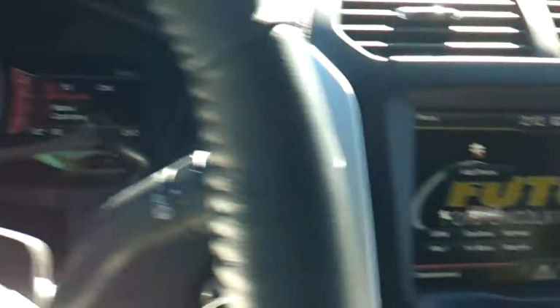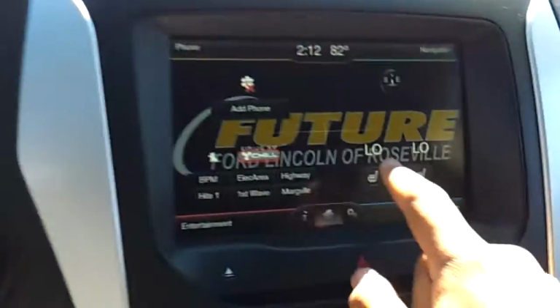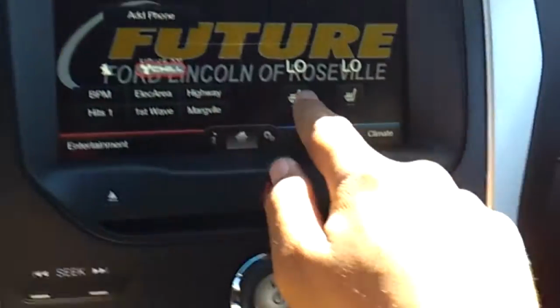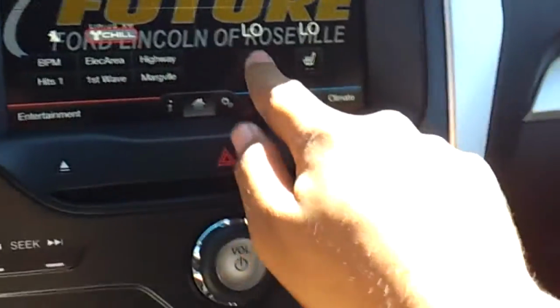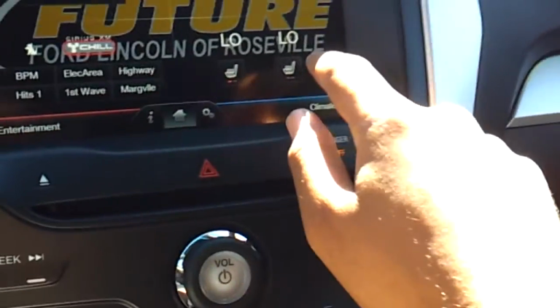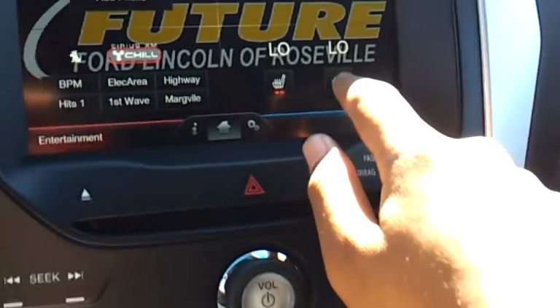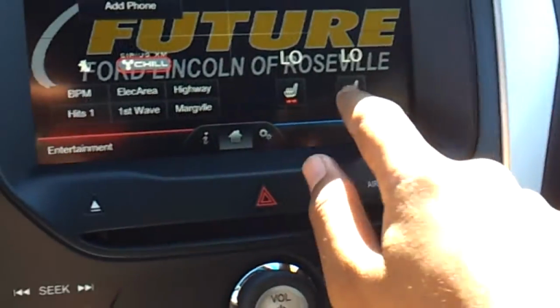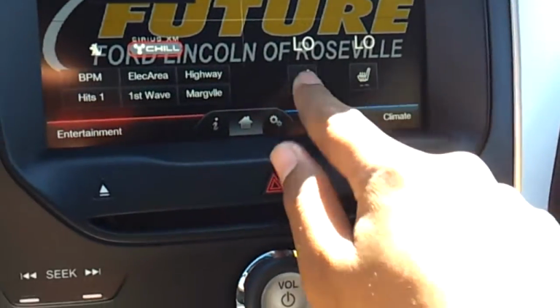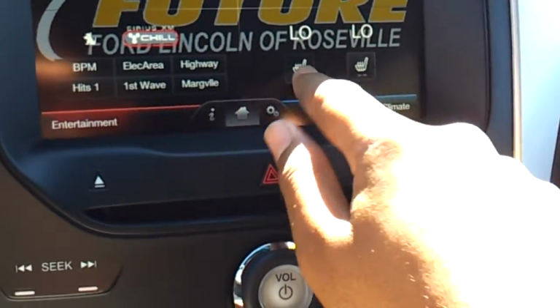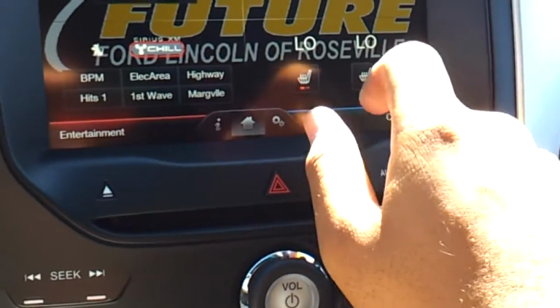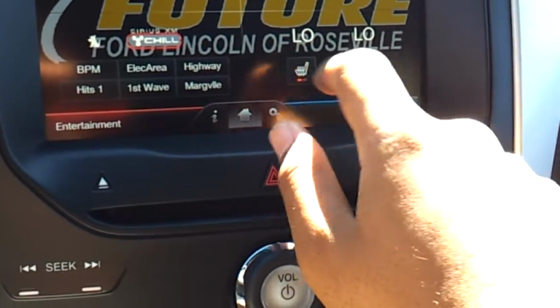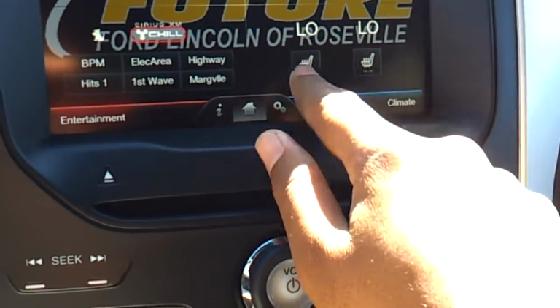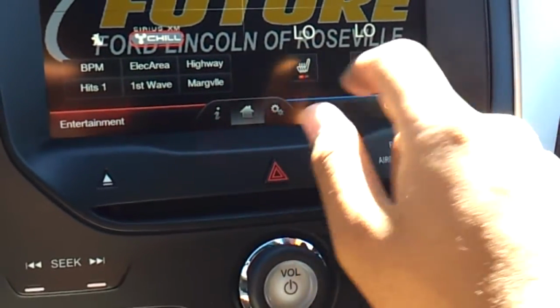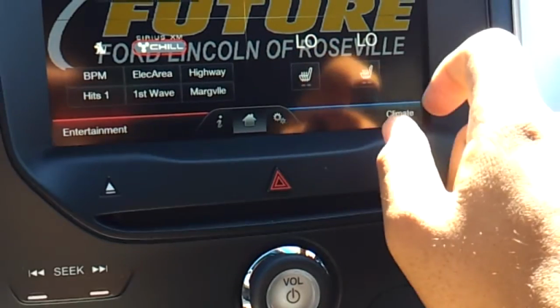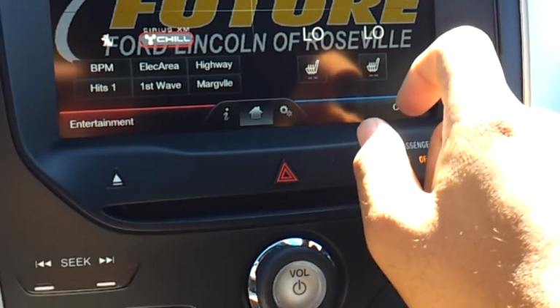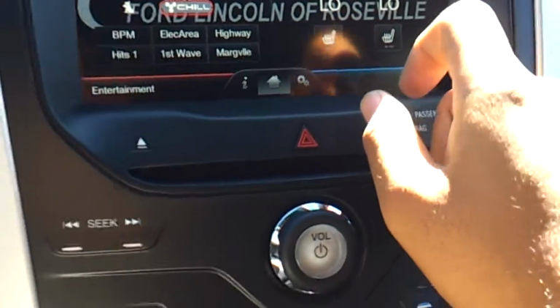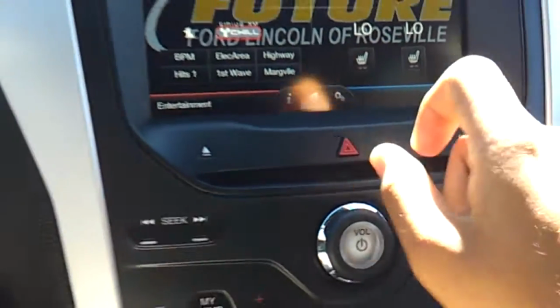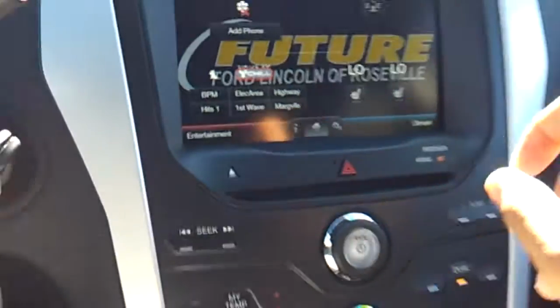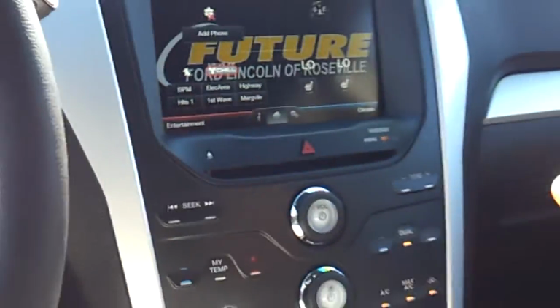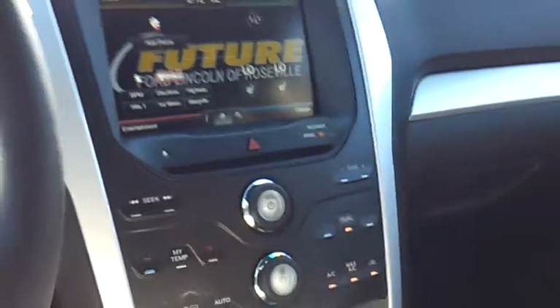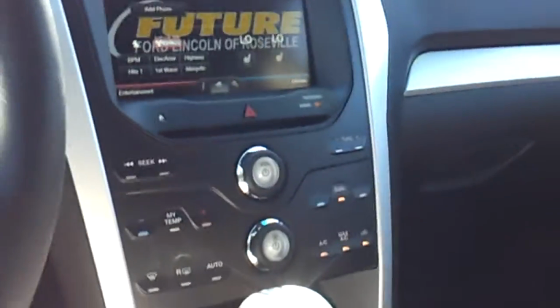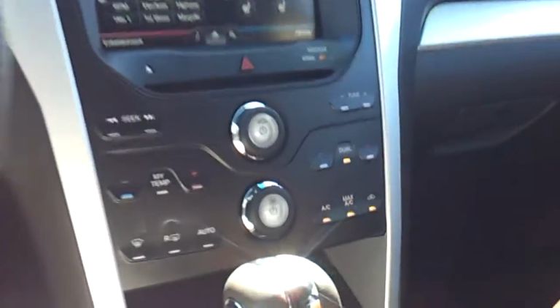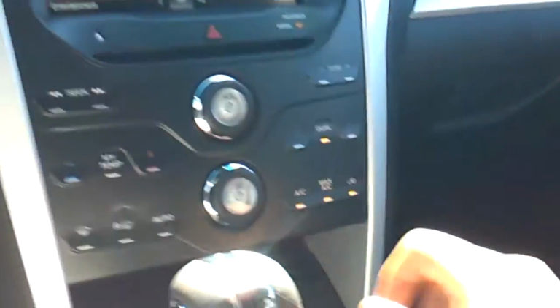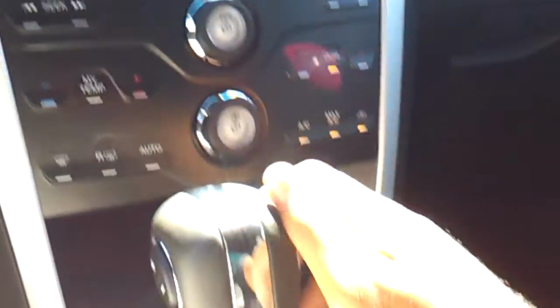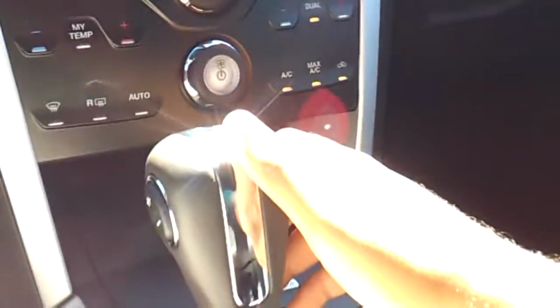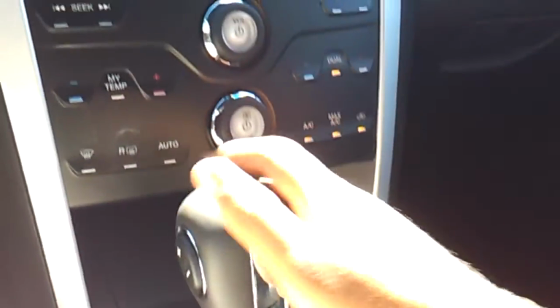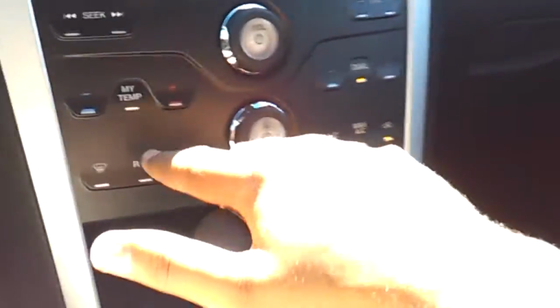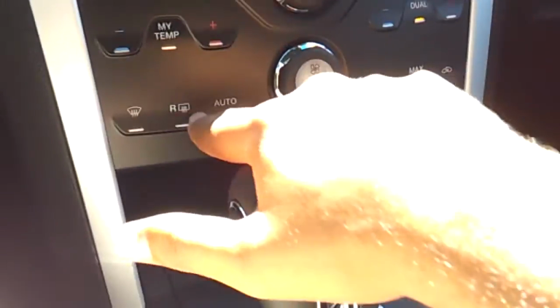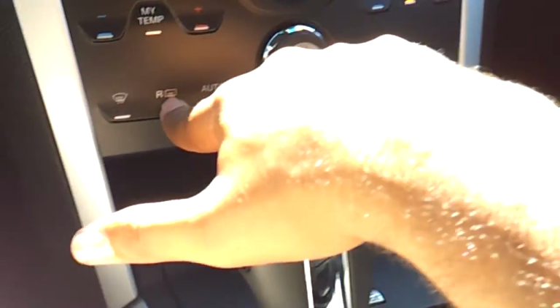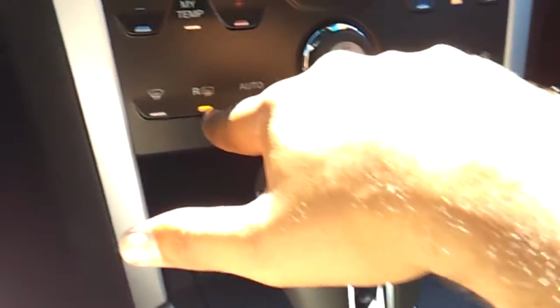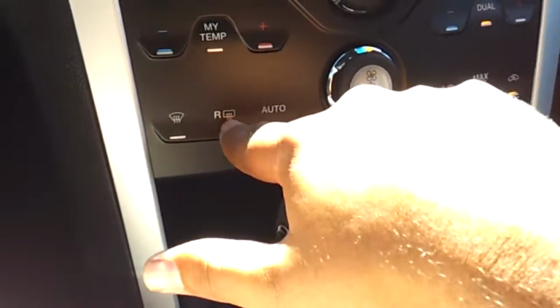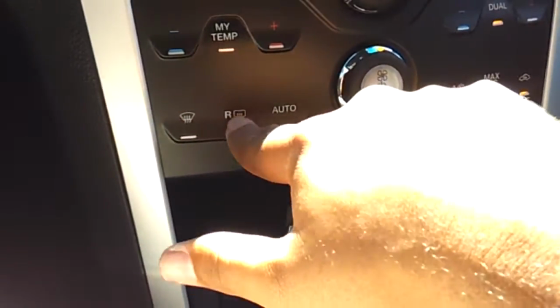Heated seats for the driver and passenger. Here's your rear window defroster button.